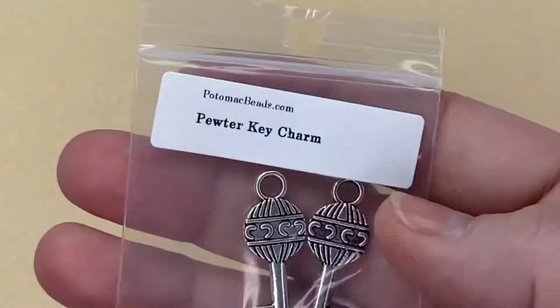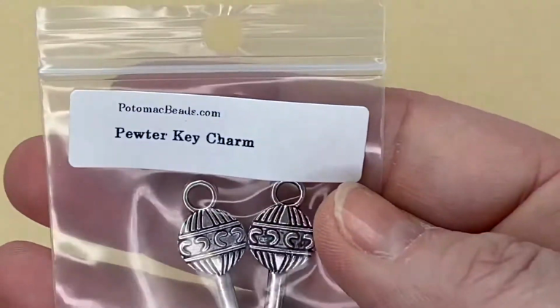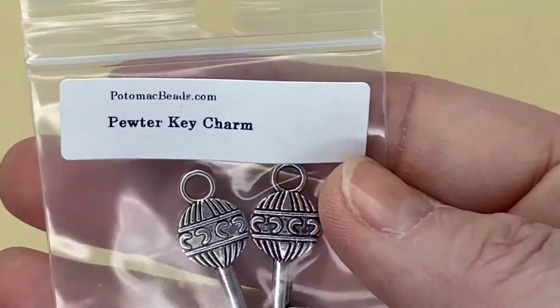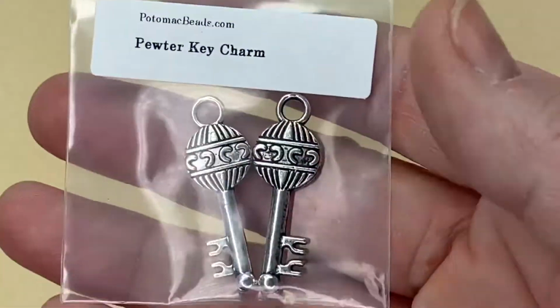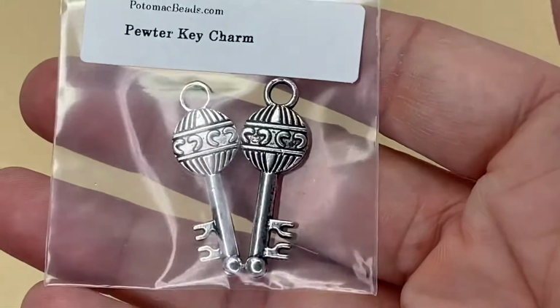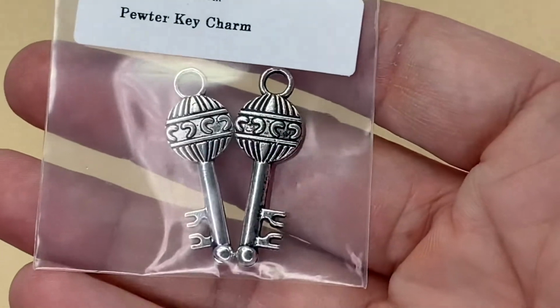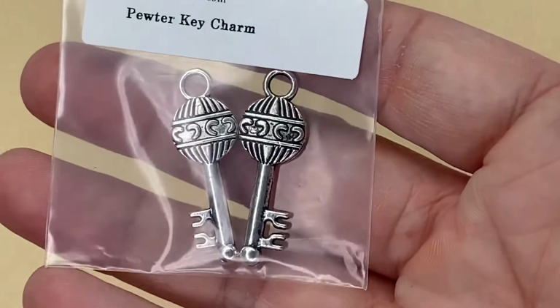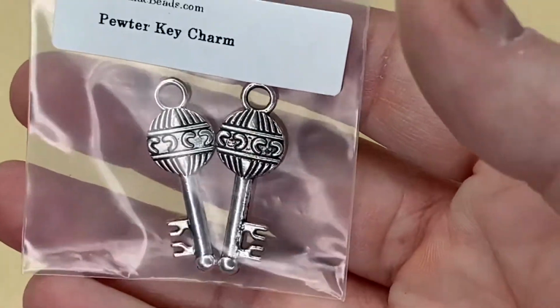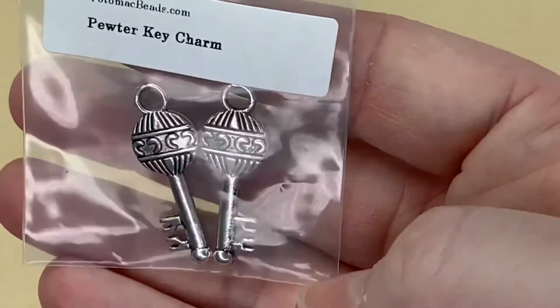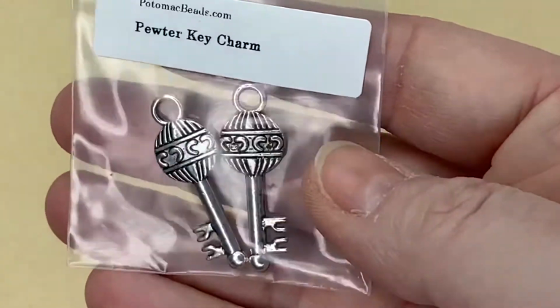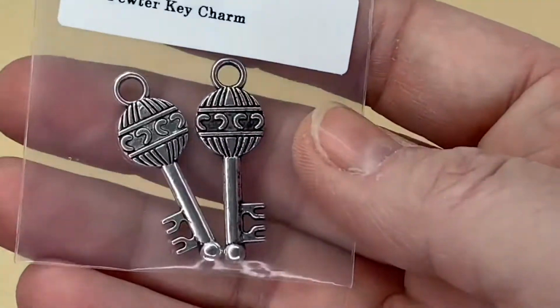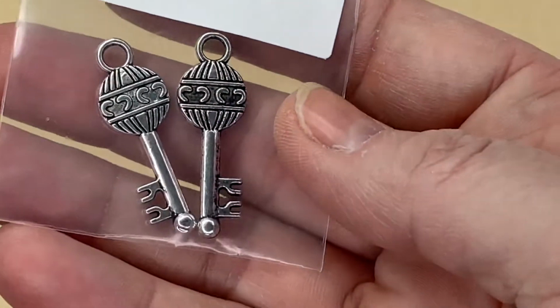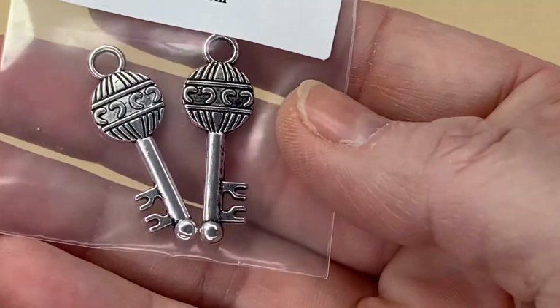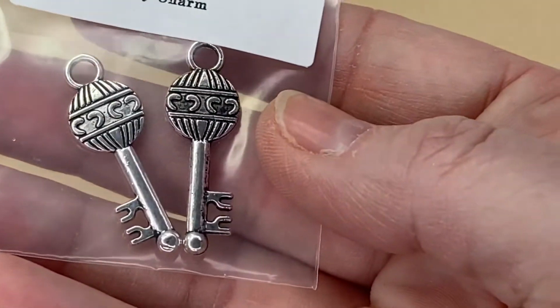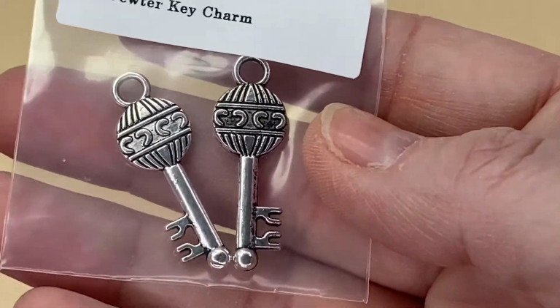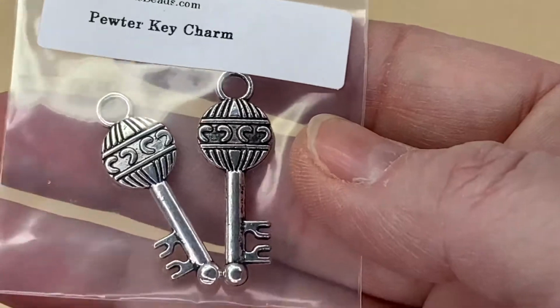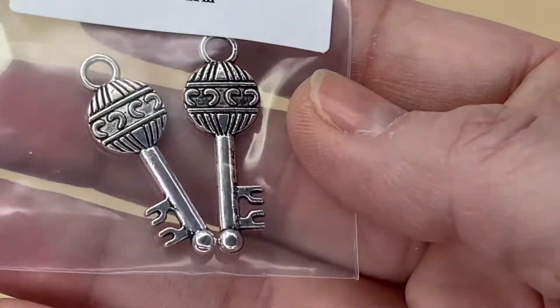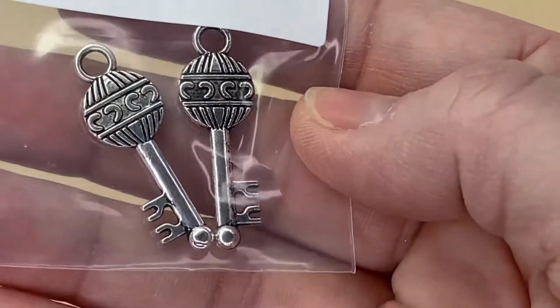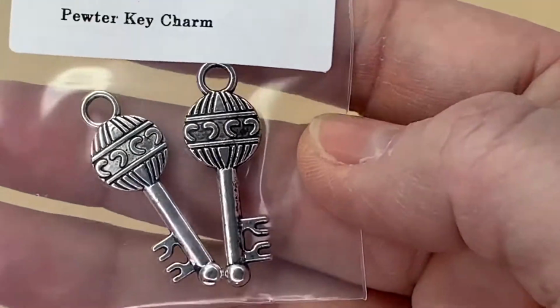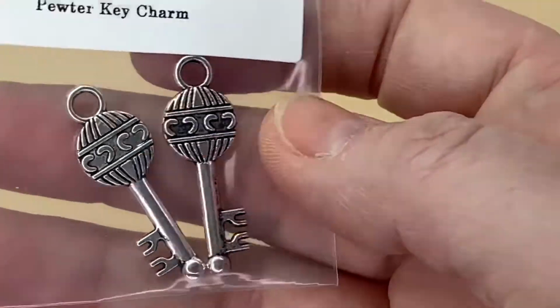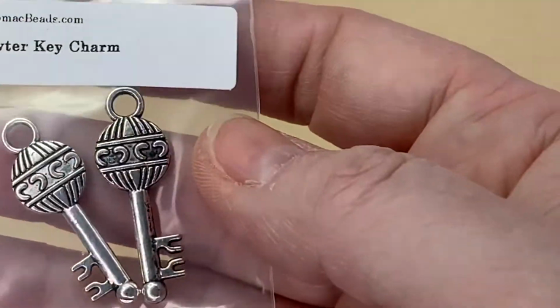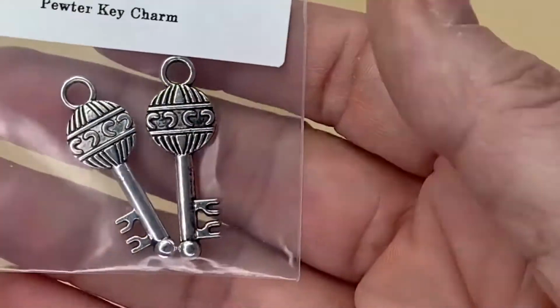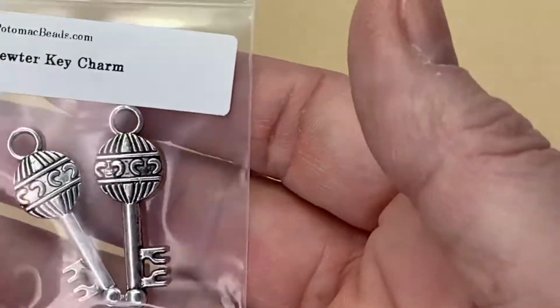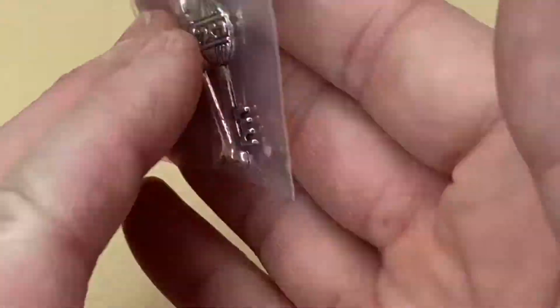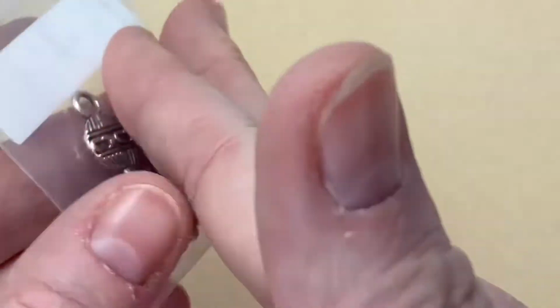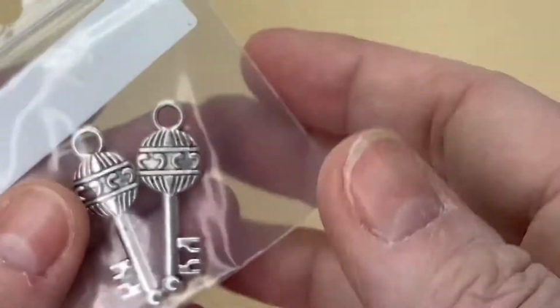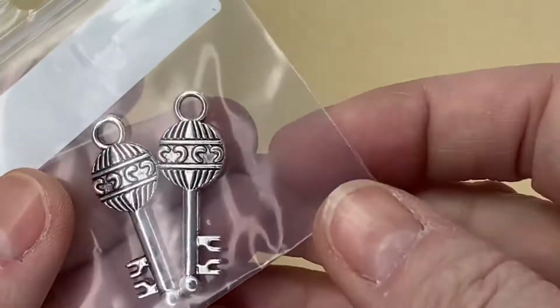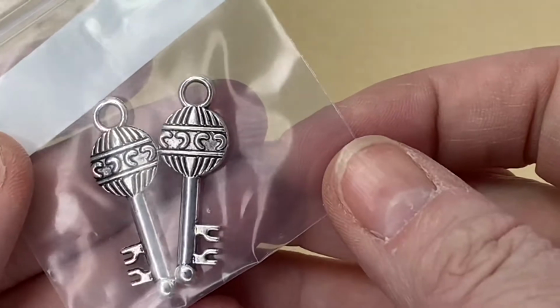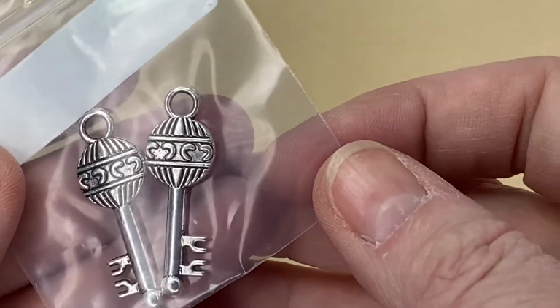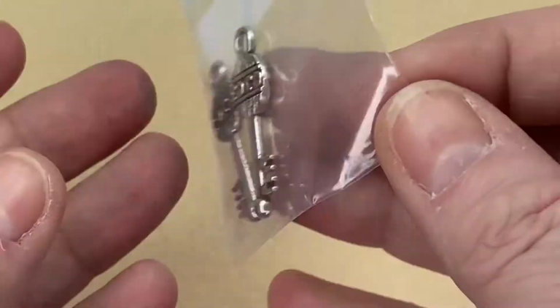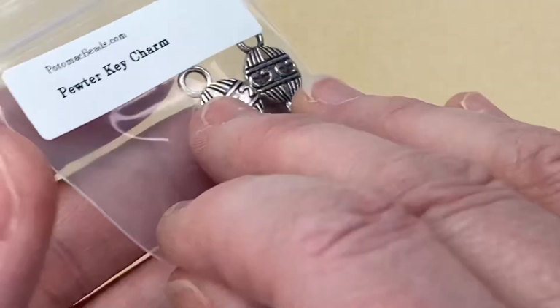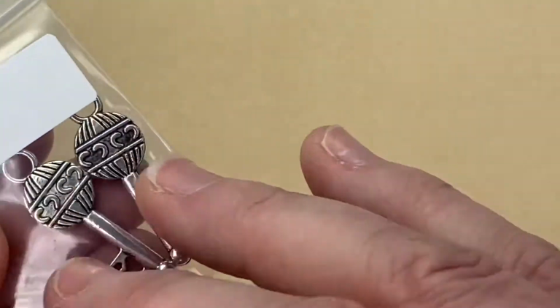Two pewter key charms — you can see how they look. They're really detailed and the same front and back. Aren't they pretty?